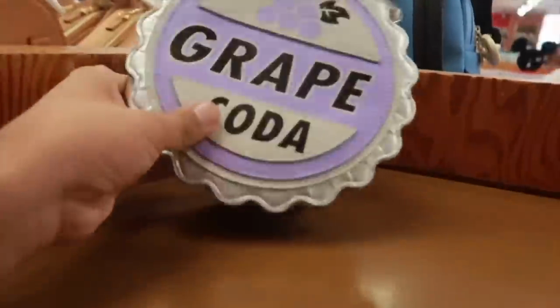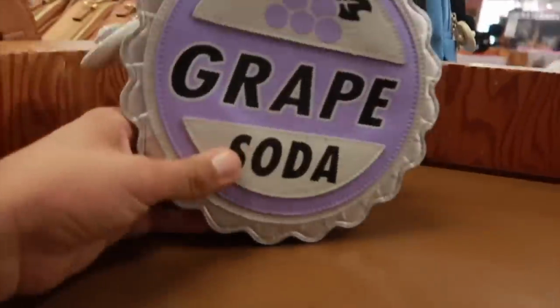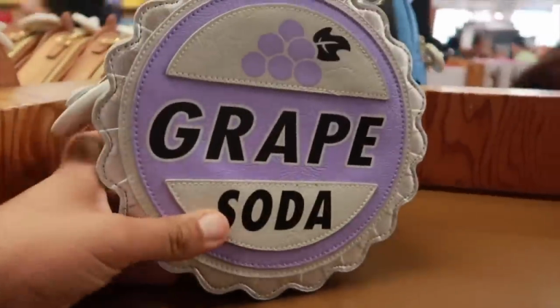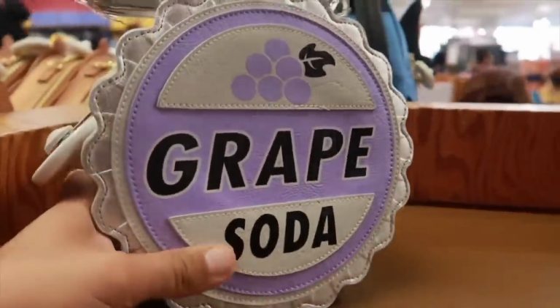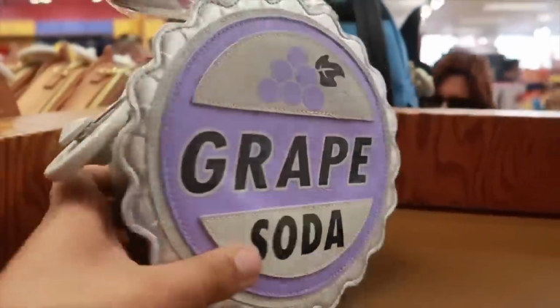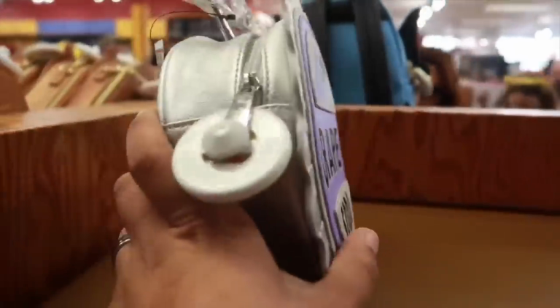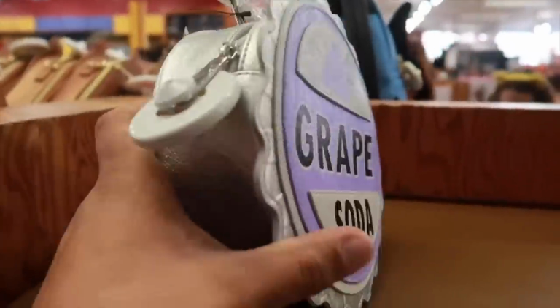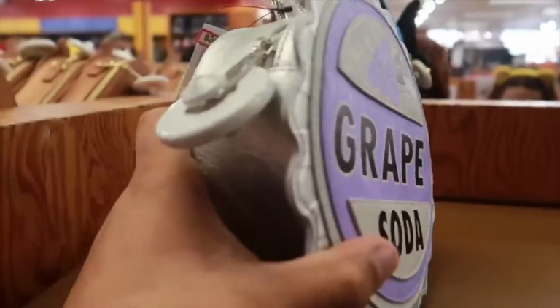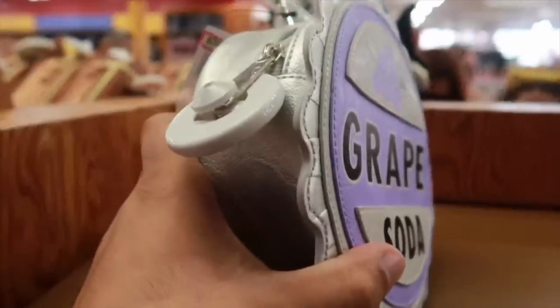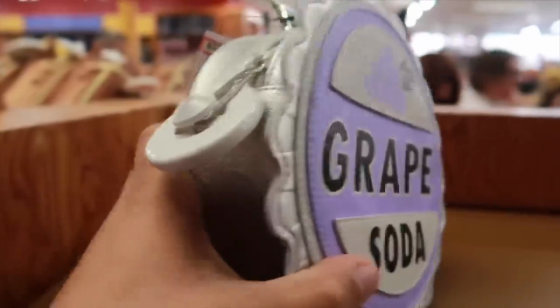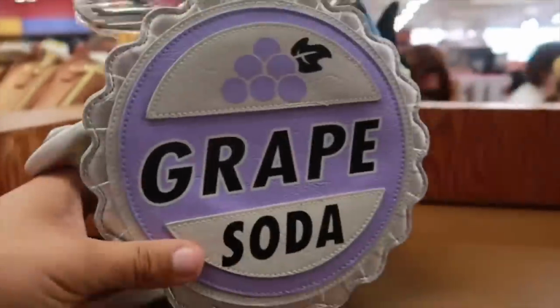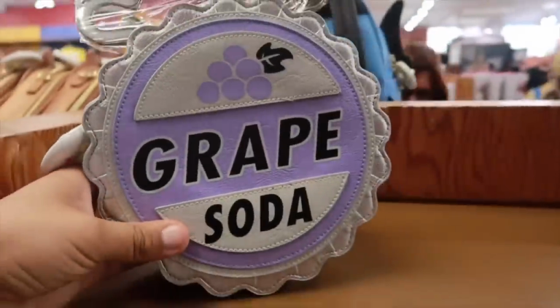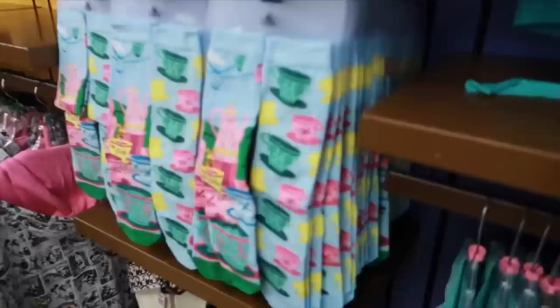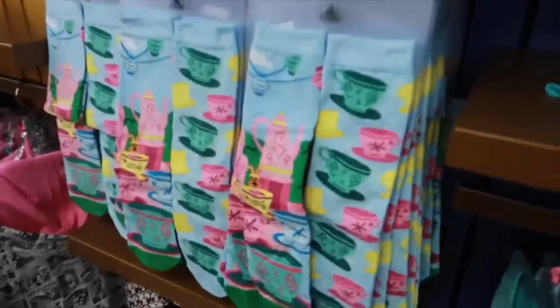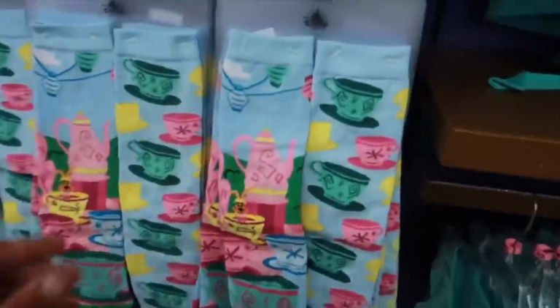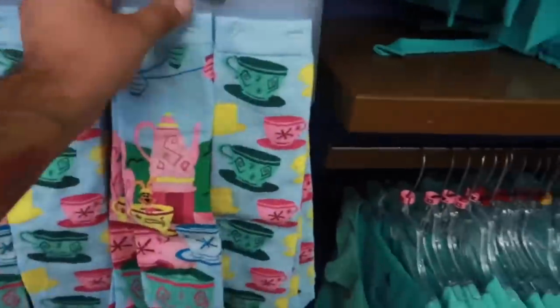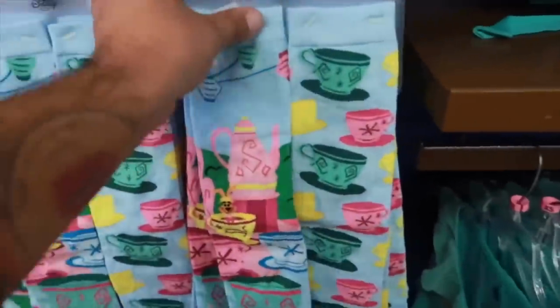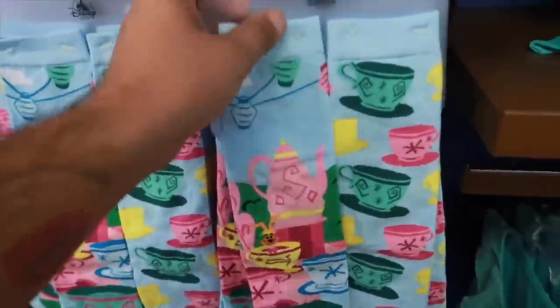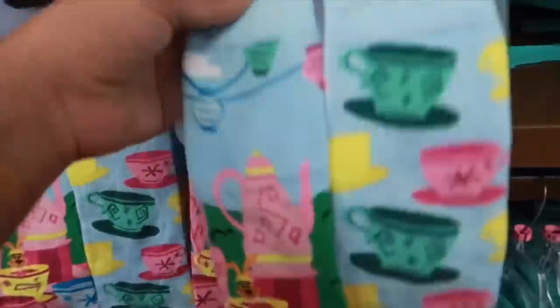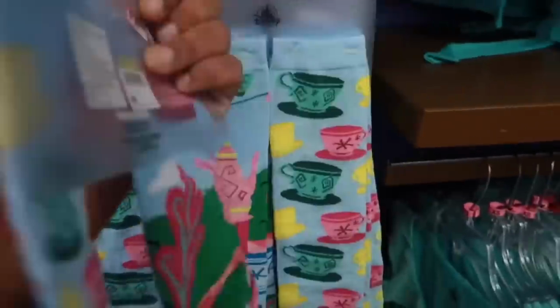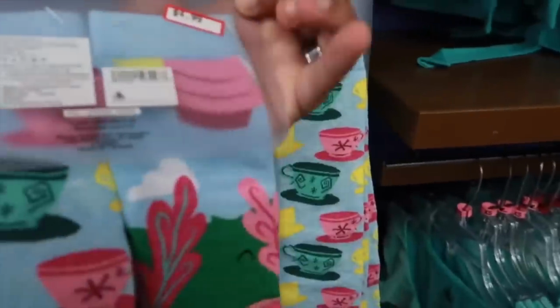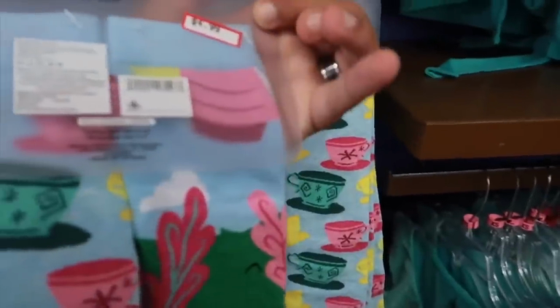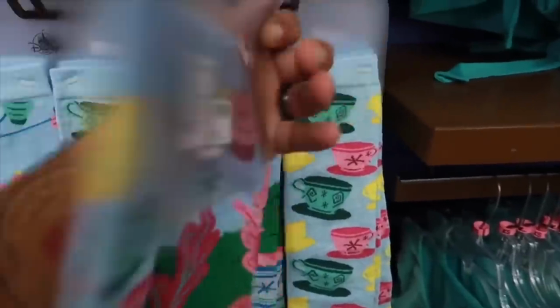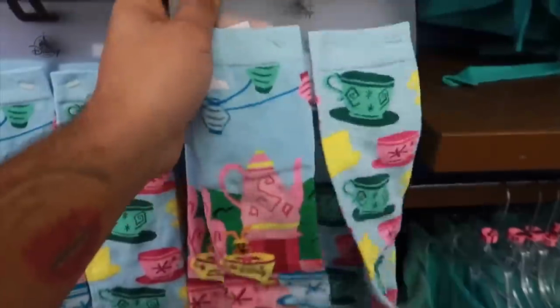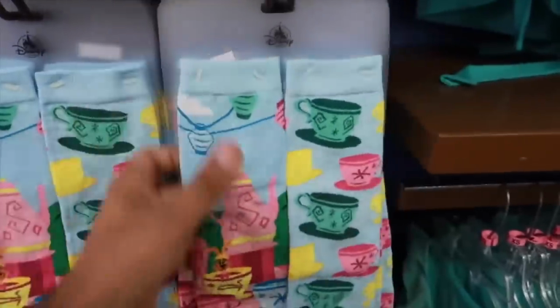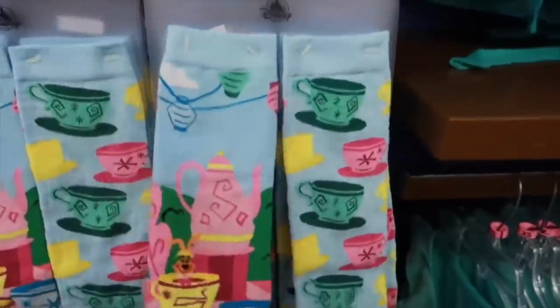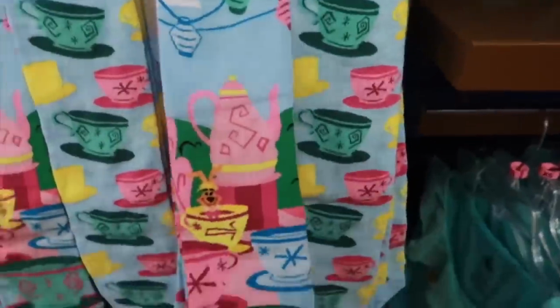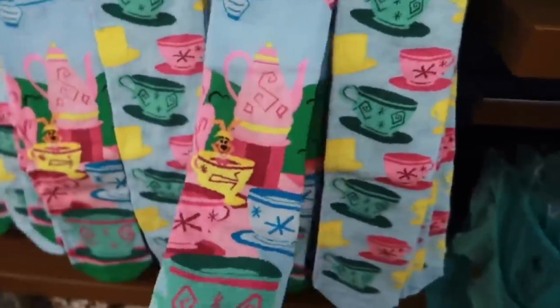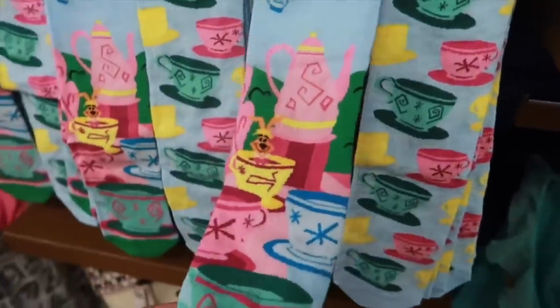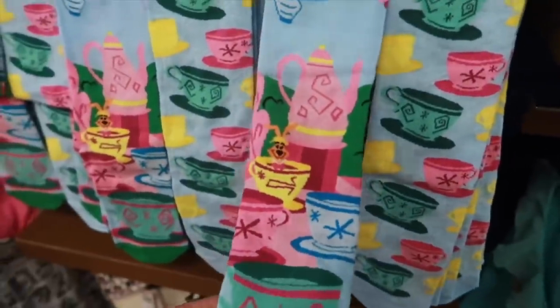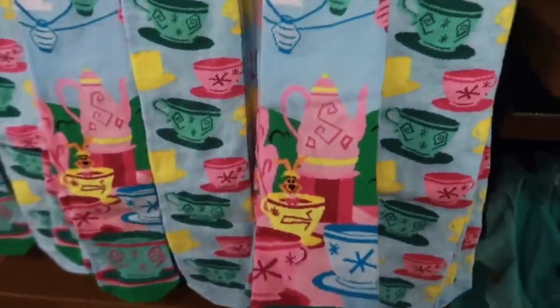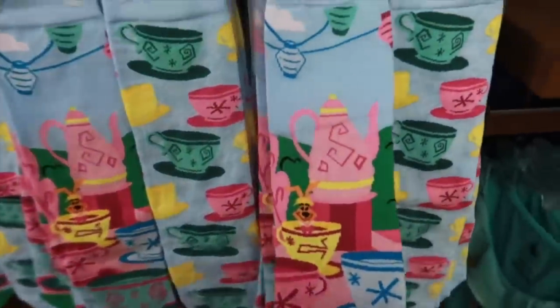We got the Grape Soda bag going for $35. New socks — 'Busy Getting Dizzy' — $5 for socks. I actually like these; they're very bright and vibrant.